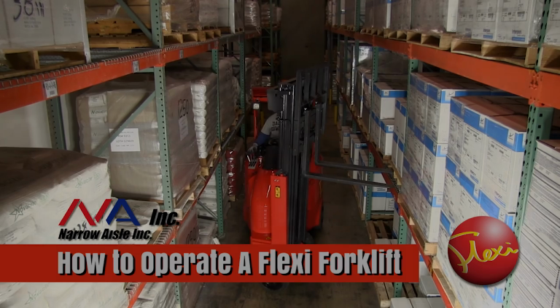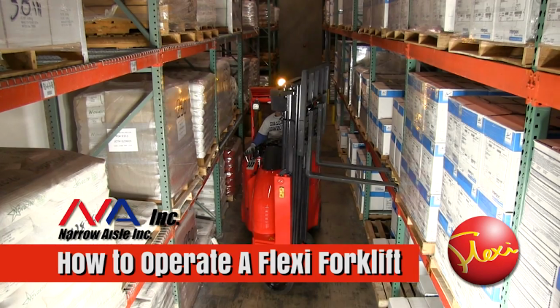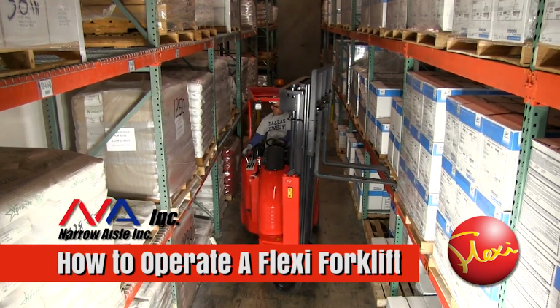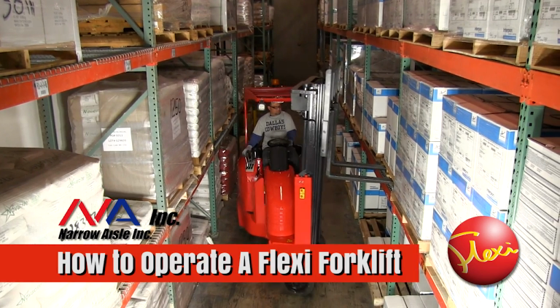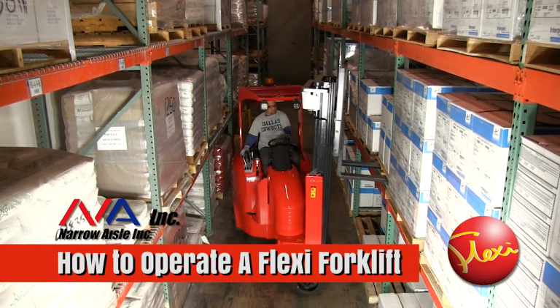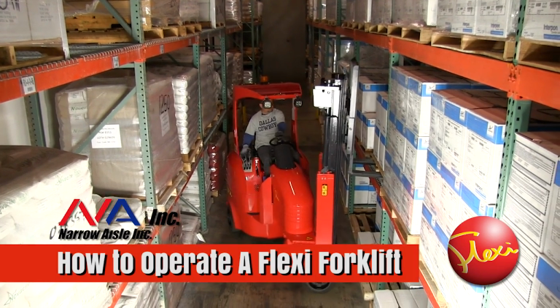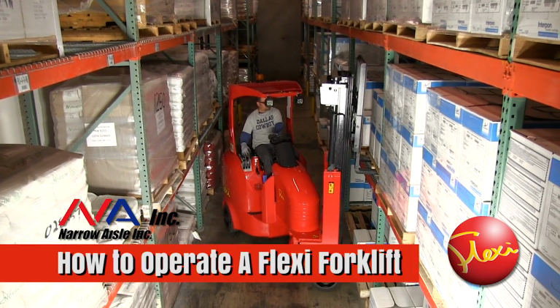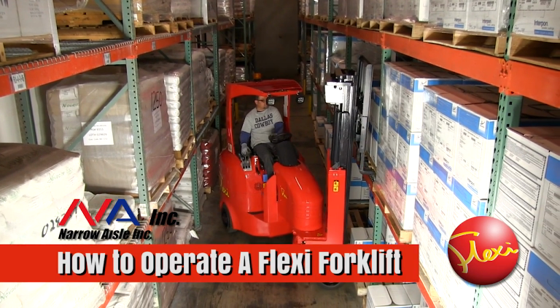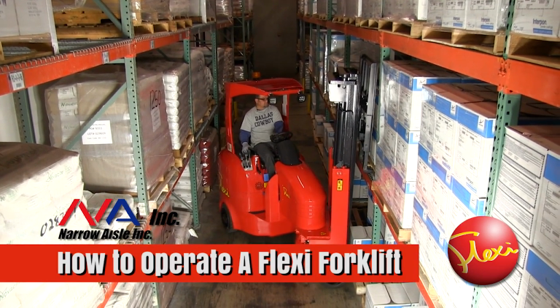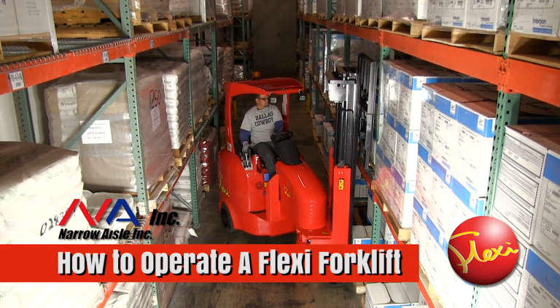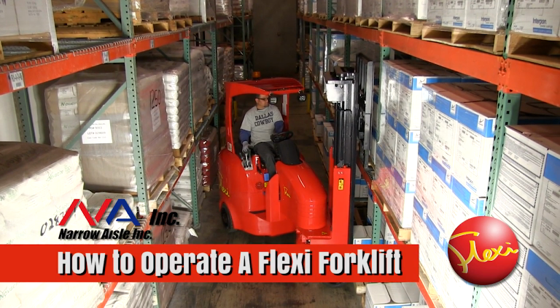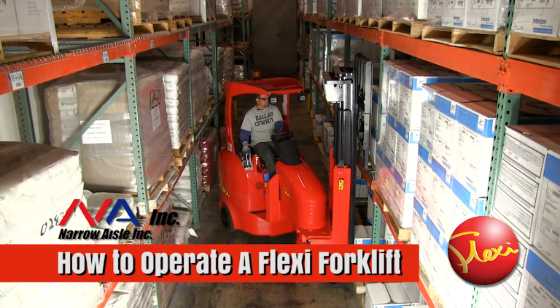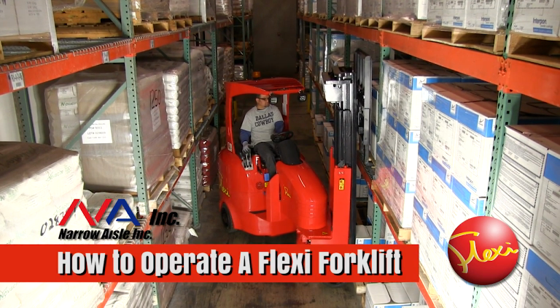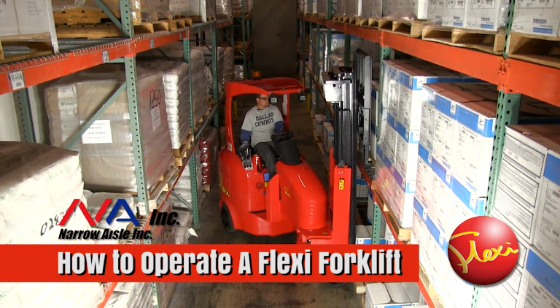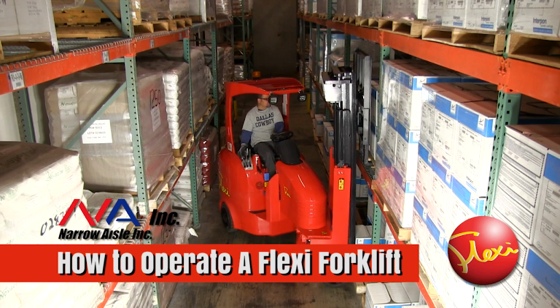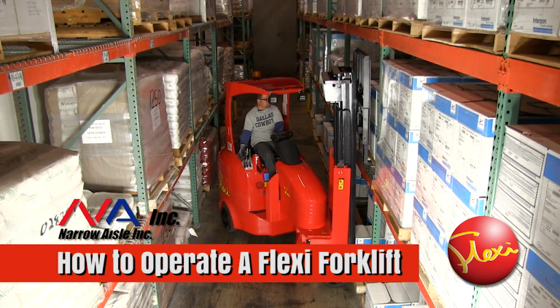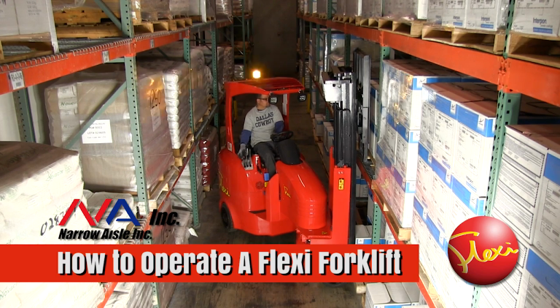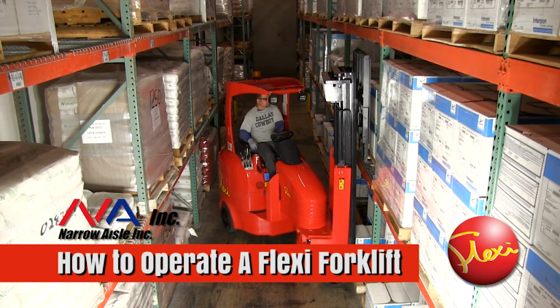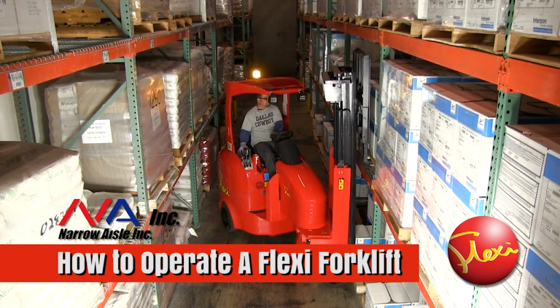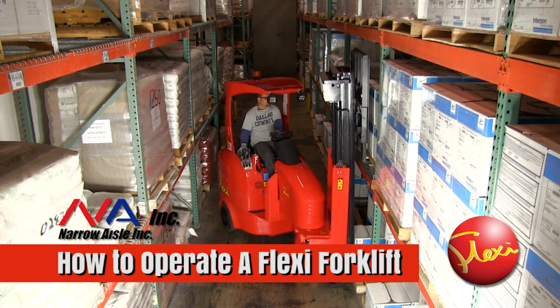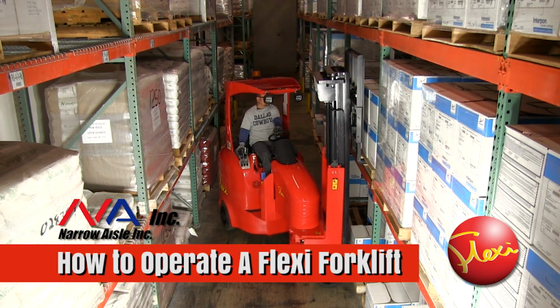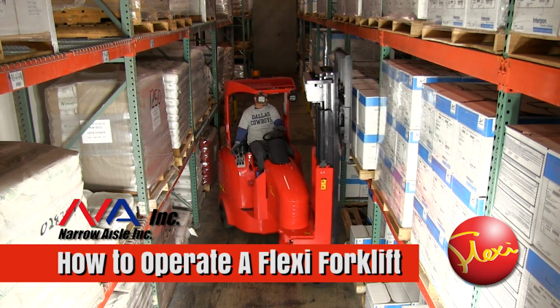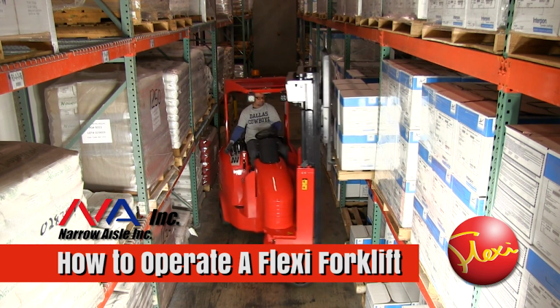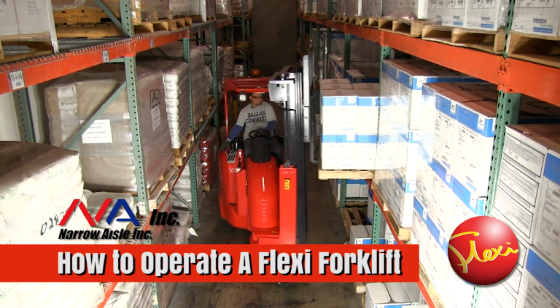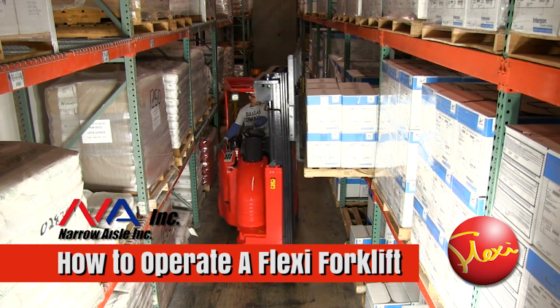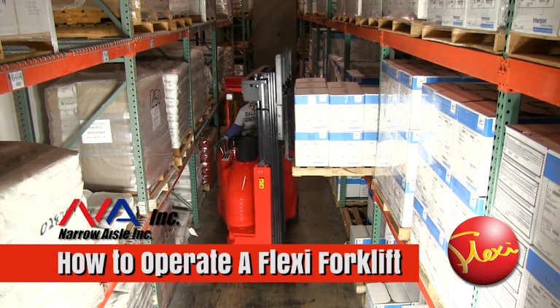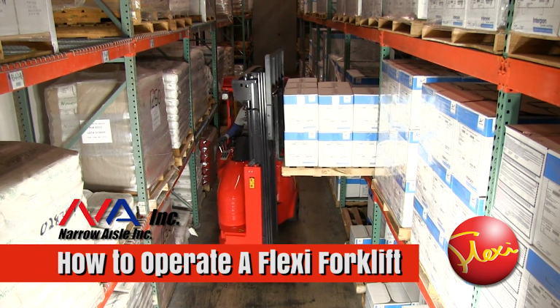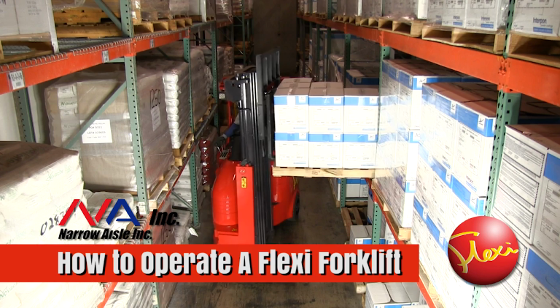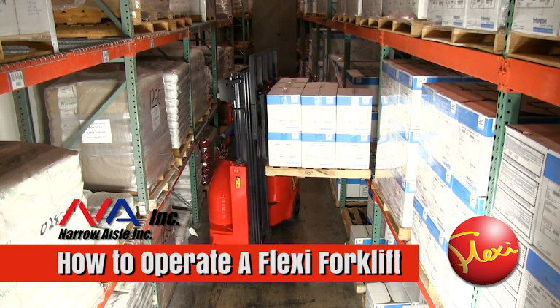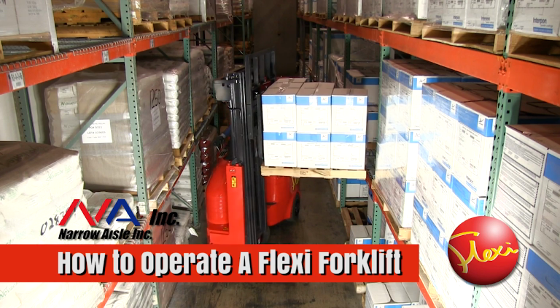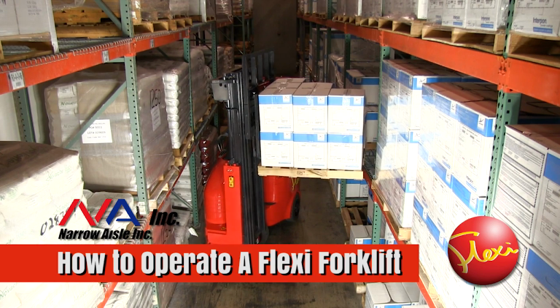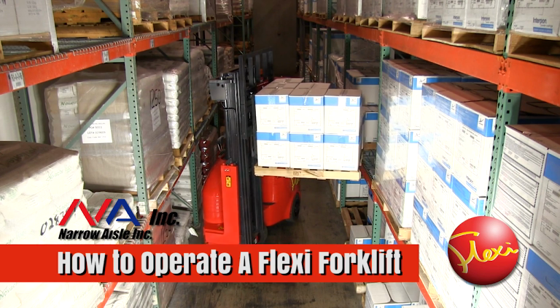All types of forklifts require some operator training and practice in order to be utilized effectively and efficiently. This is also true for the Flexi. It is easy to learn to operate a Flexi. Here is a summary of the basic steps required to store and retrieve loads.